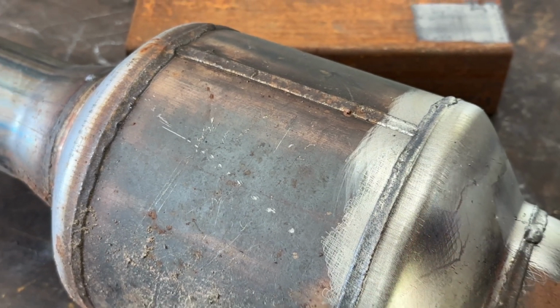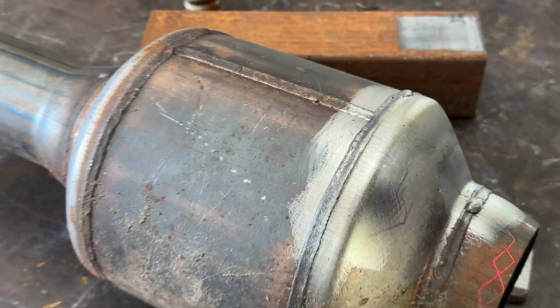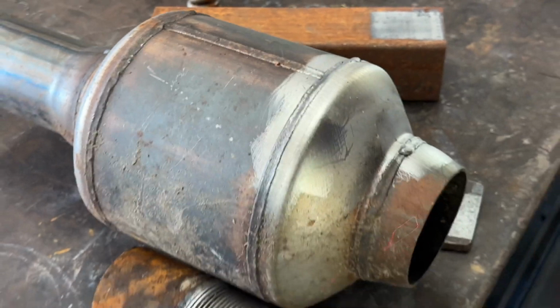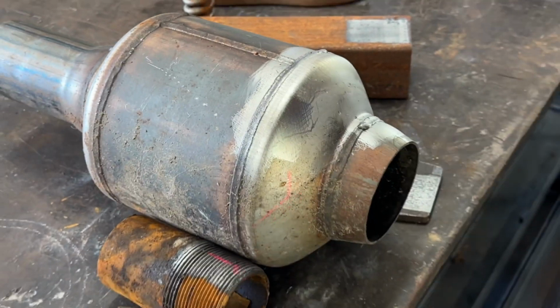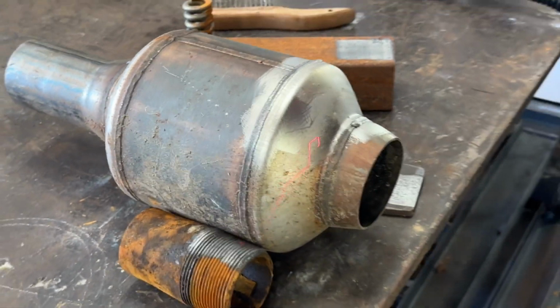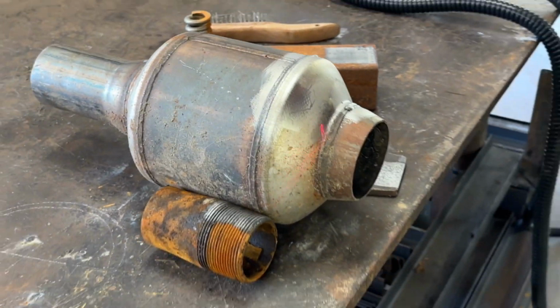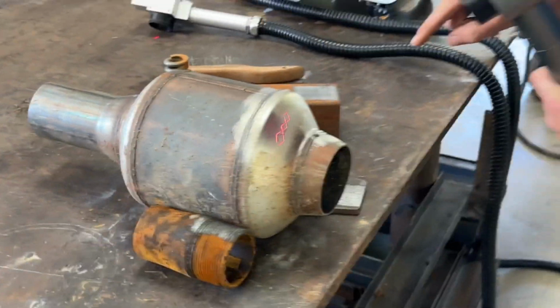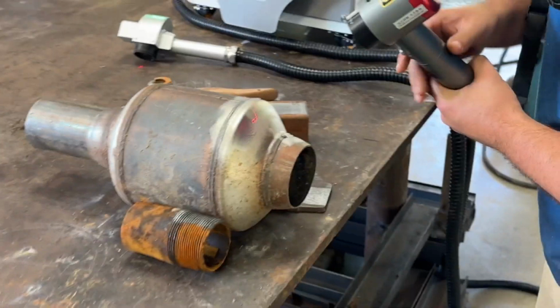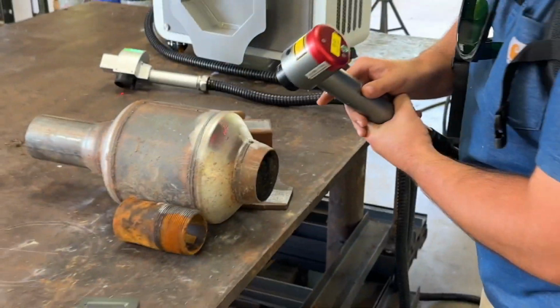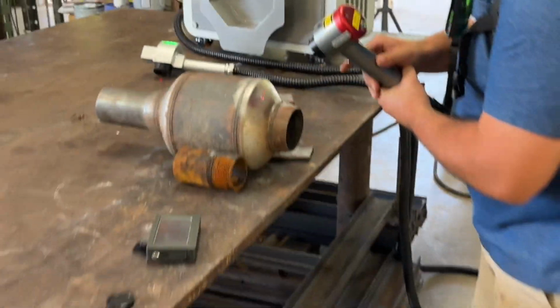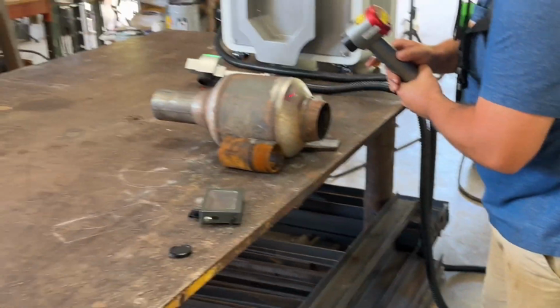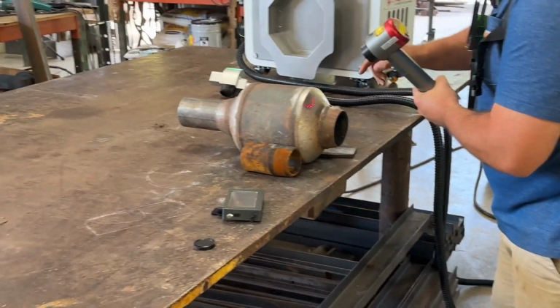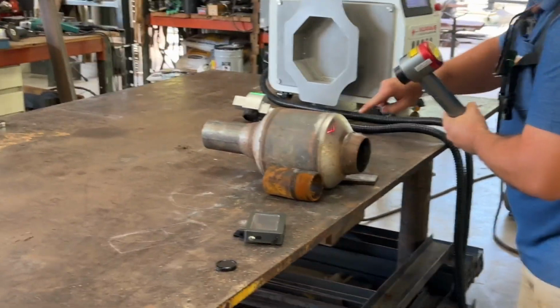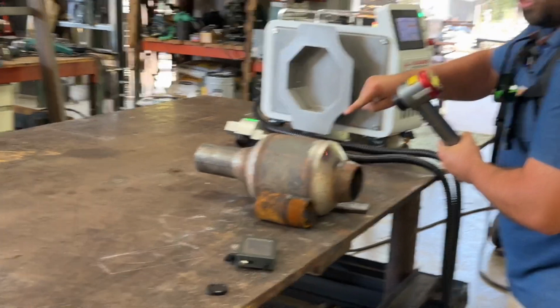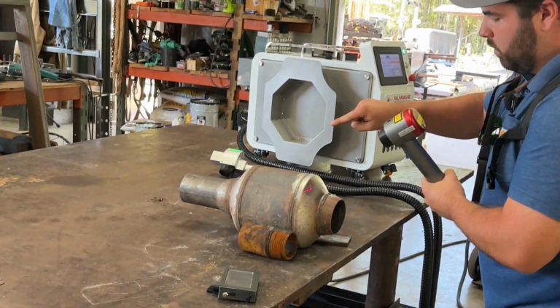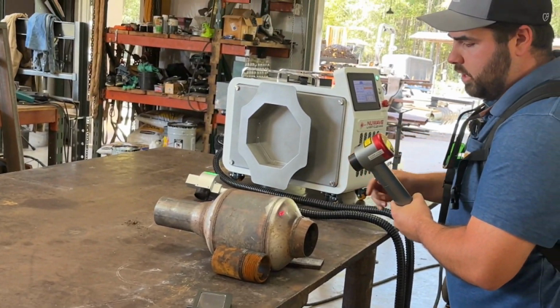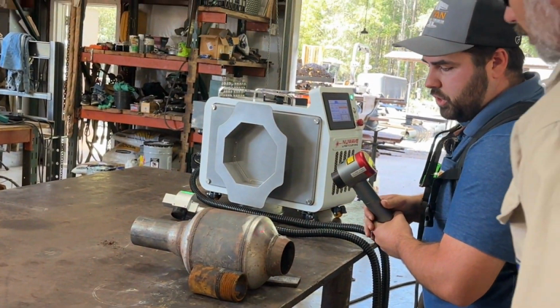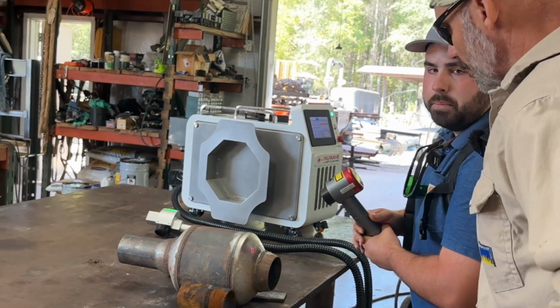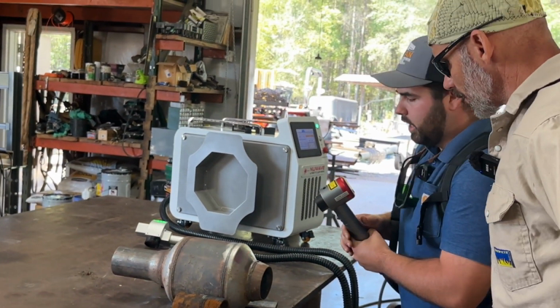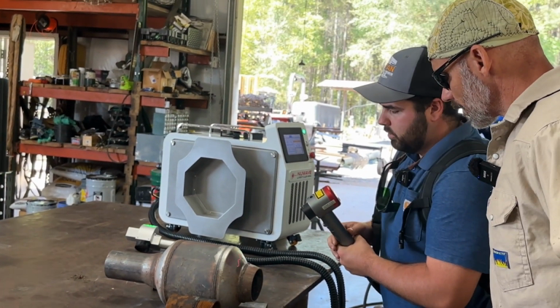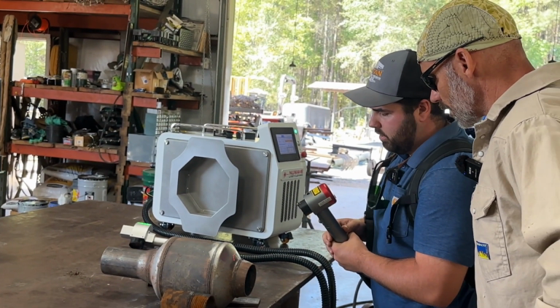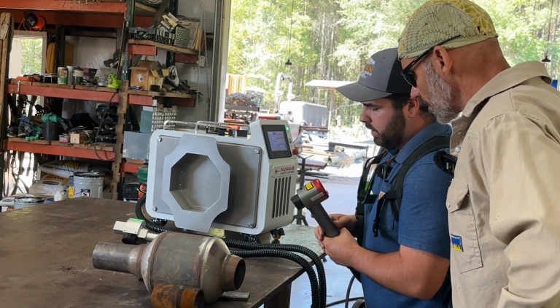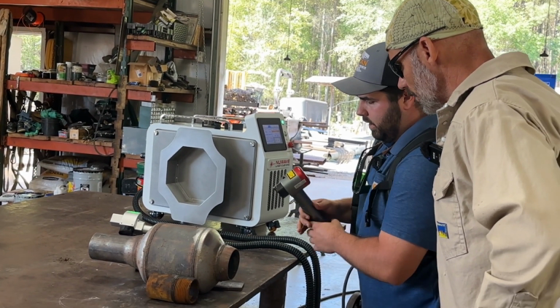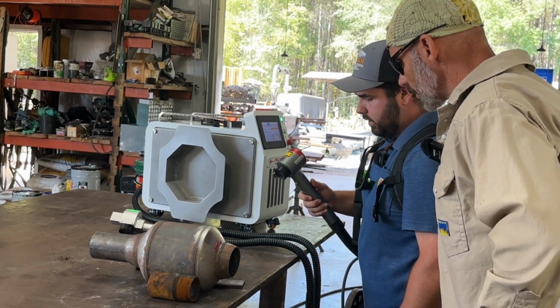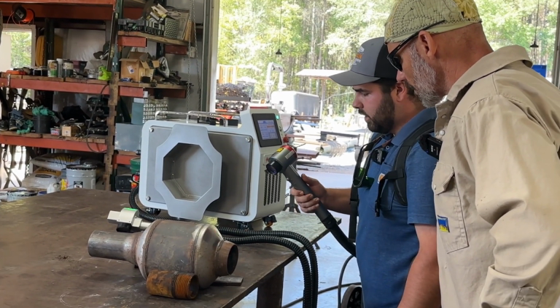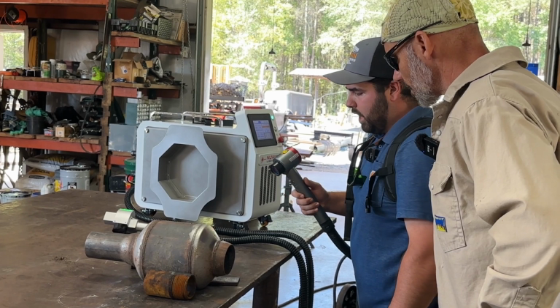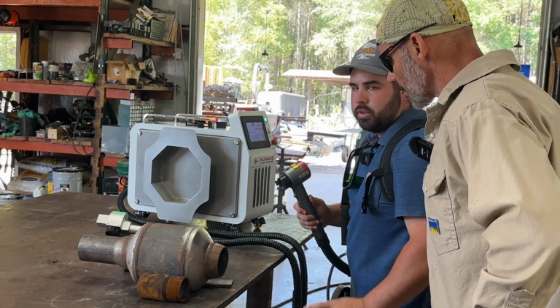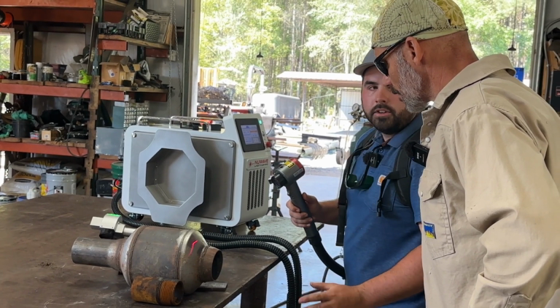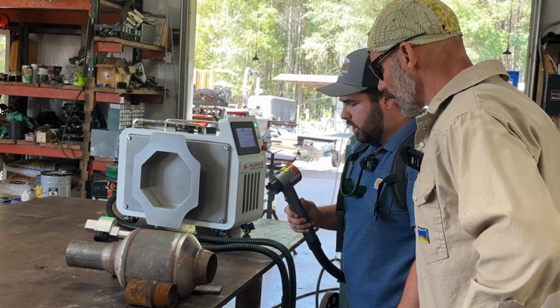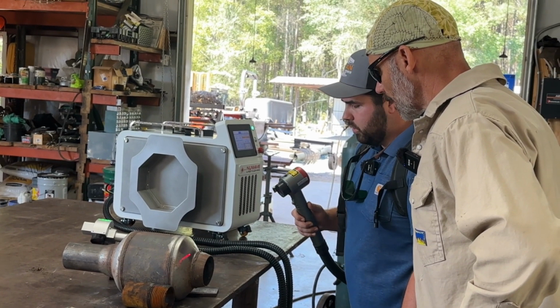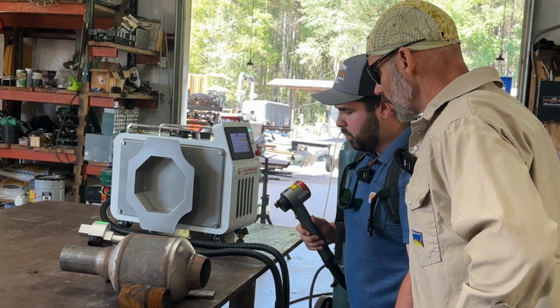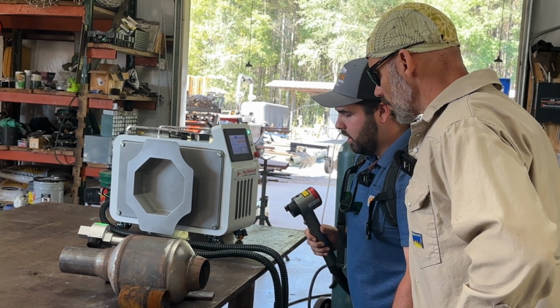It's a little small pinpoint light beam and you can see in the pattern there, it just moves back and forth and you can adjust the speed that it moves as well. There are all kinds of different settings you can adjust it to depending on what you're working on.